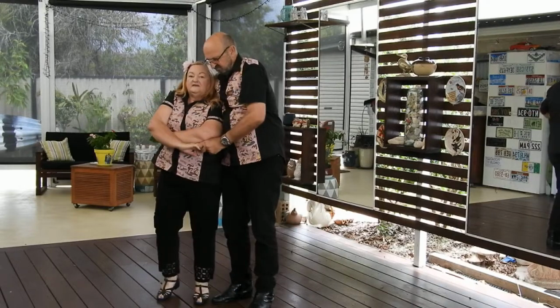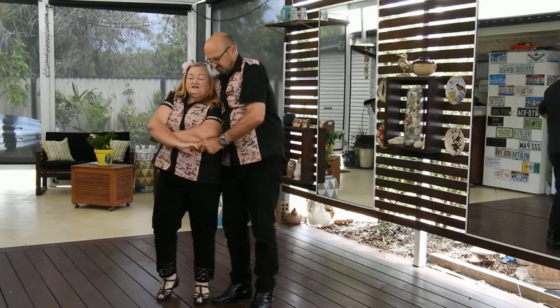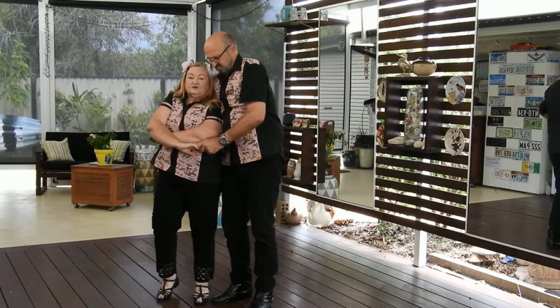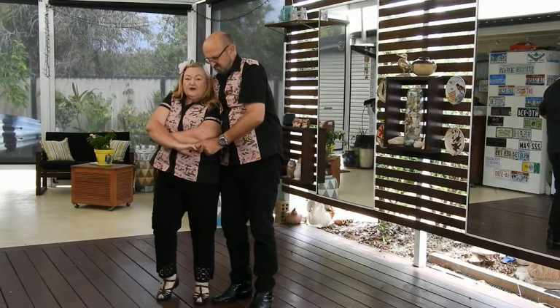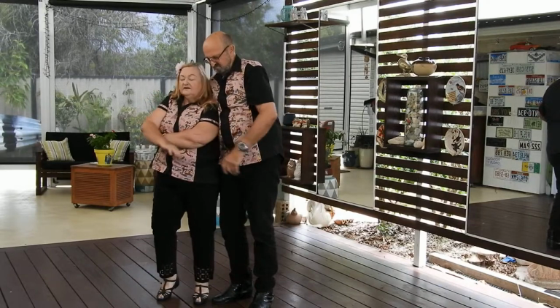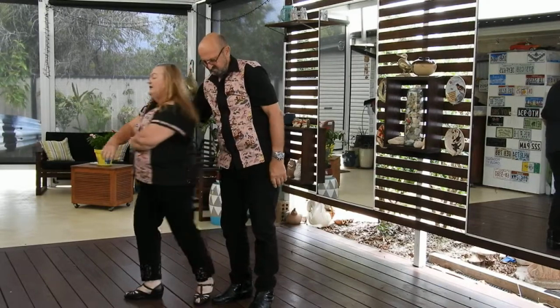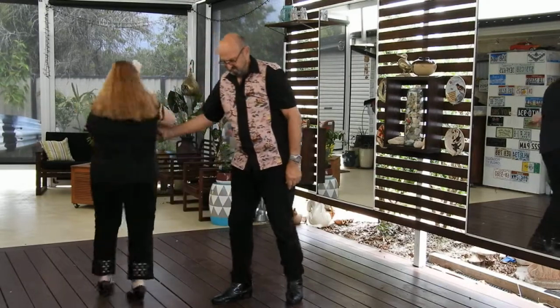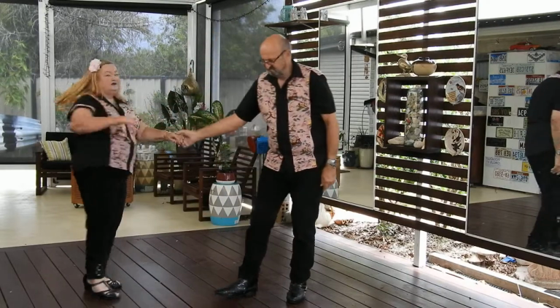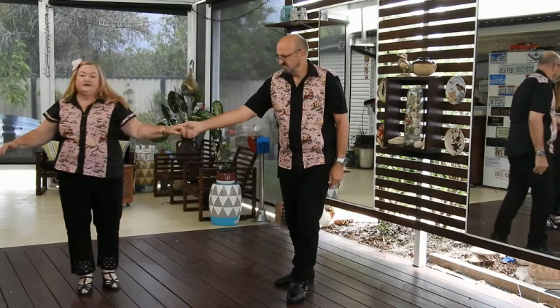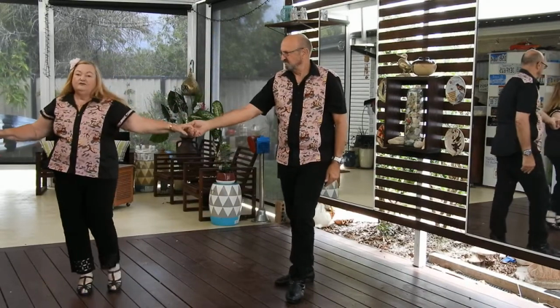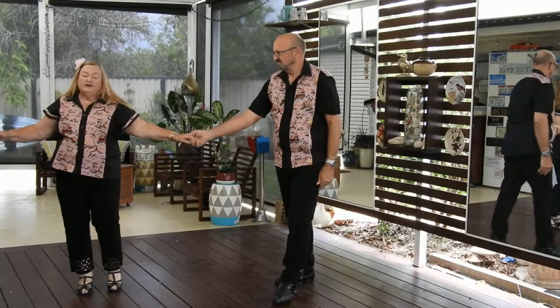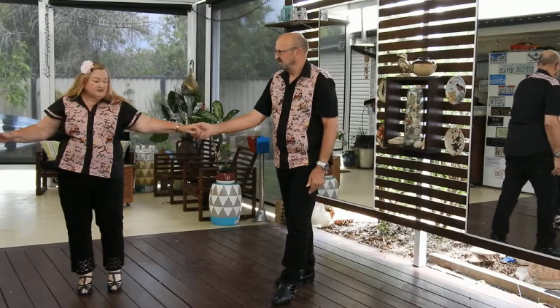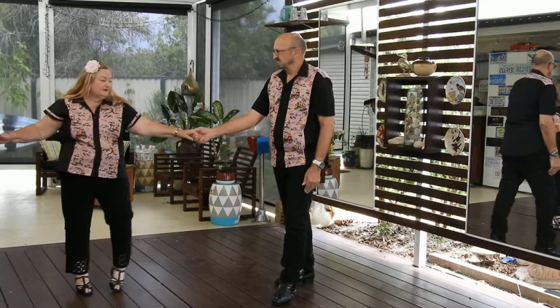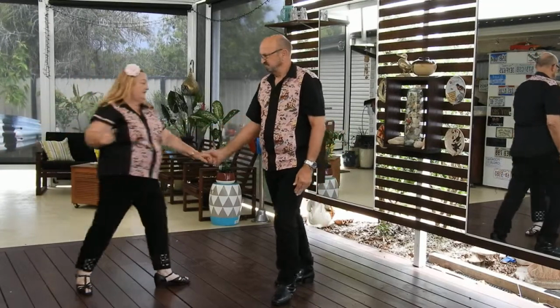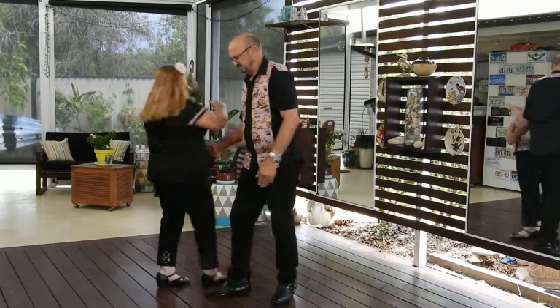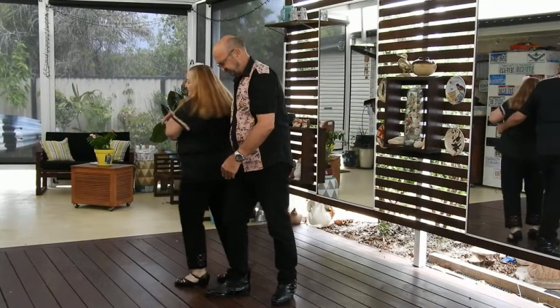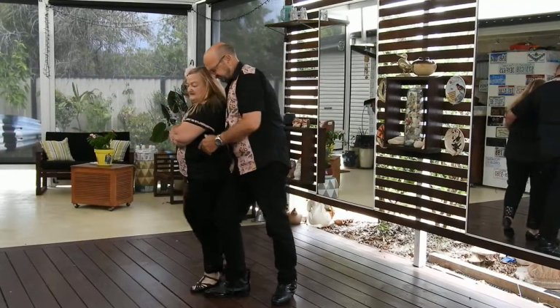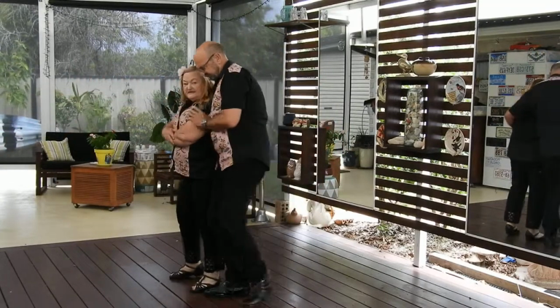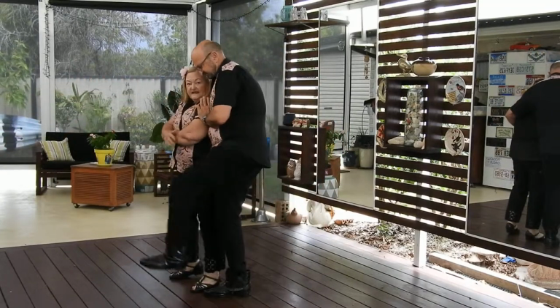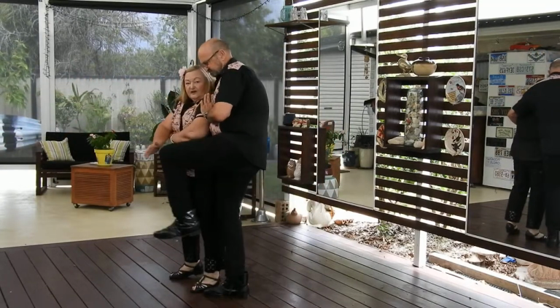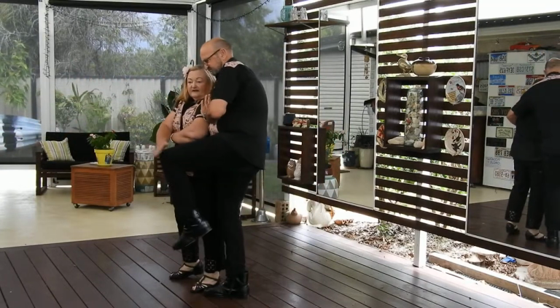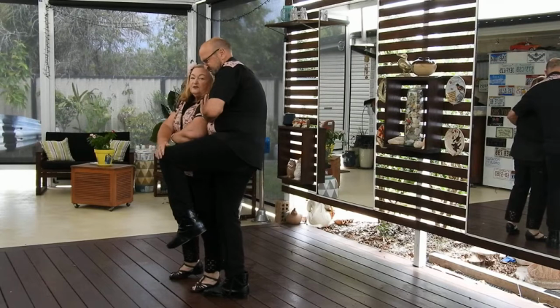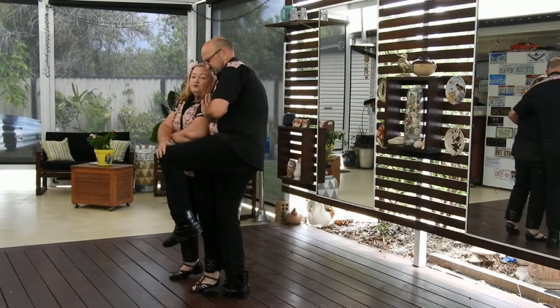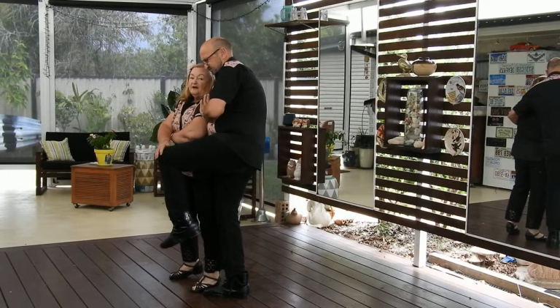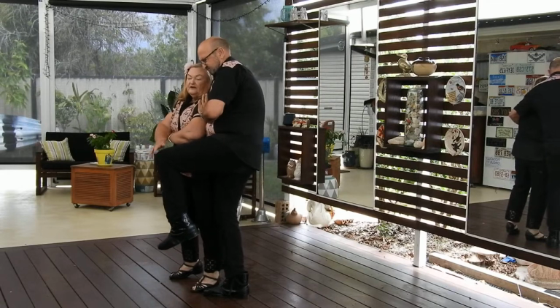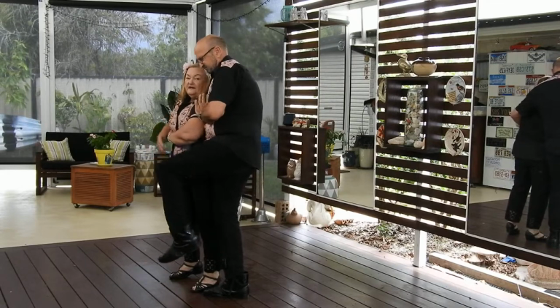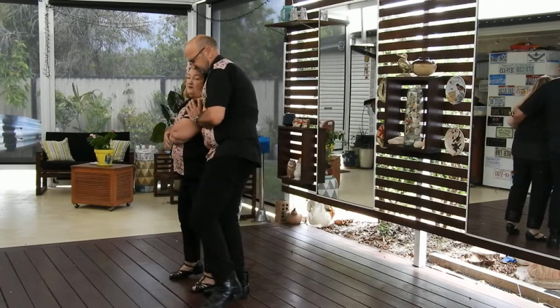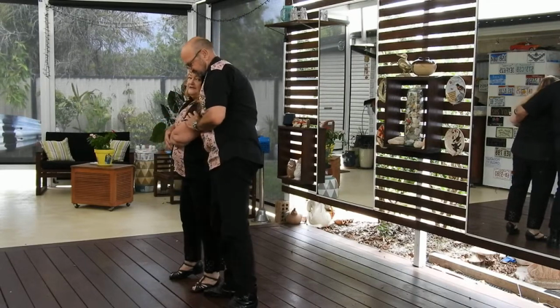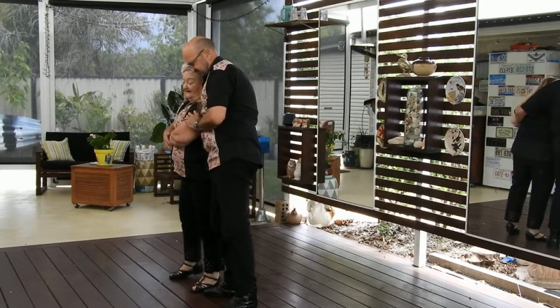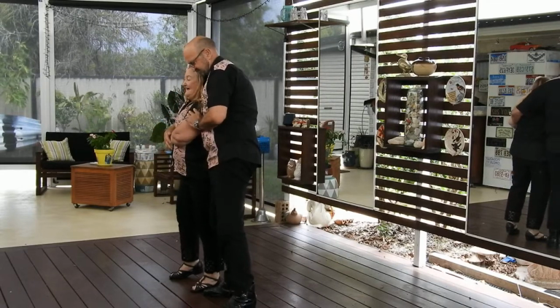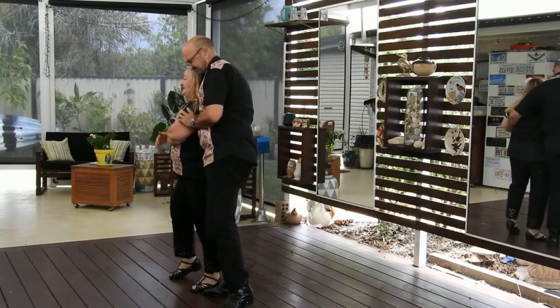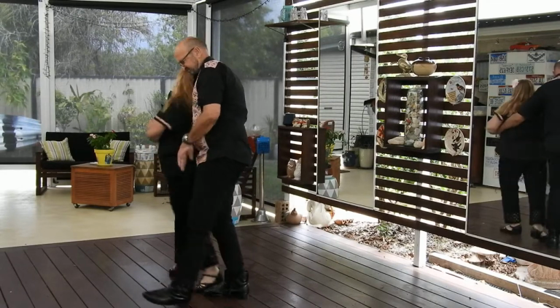The lady just does a normal roll out: one, two, three, four. And as she rolls in, the guy just brings his leg up here — and that's why it's called Wrap It Up. He's wrapping up the lady.